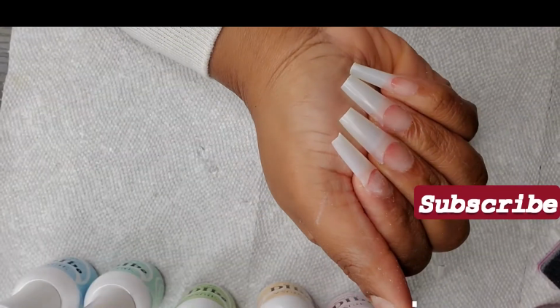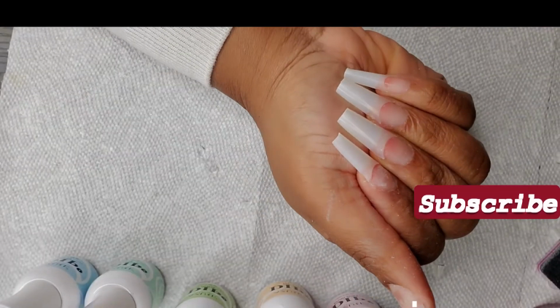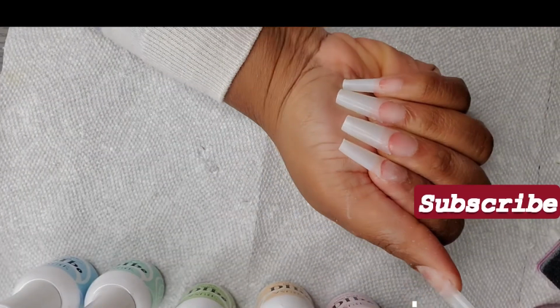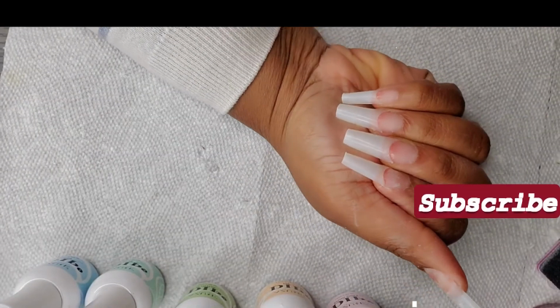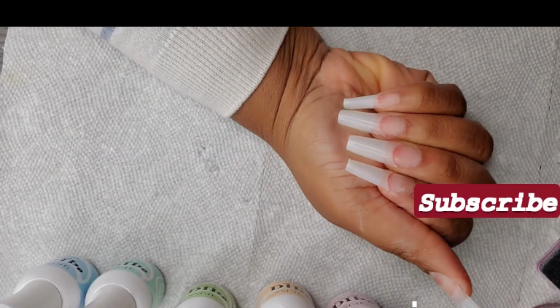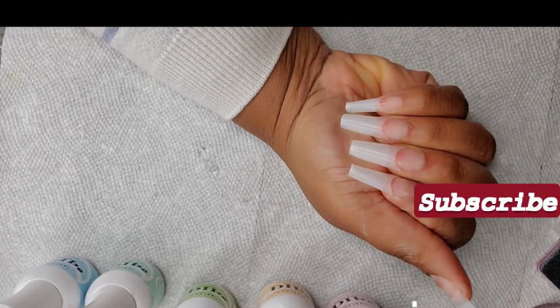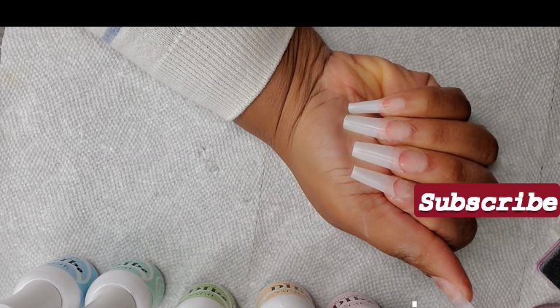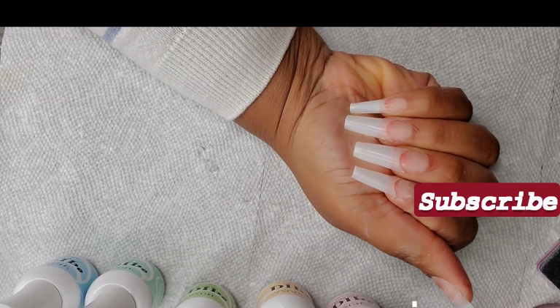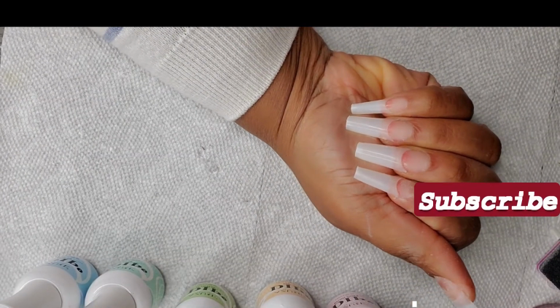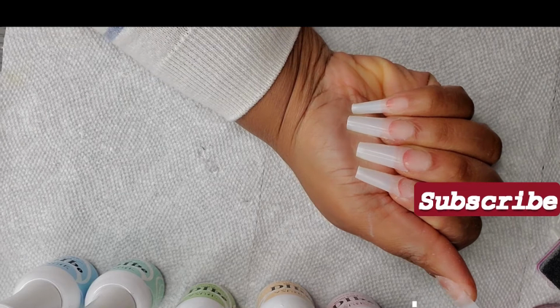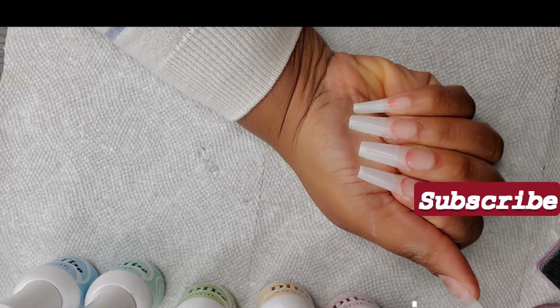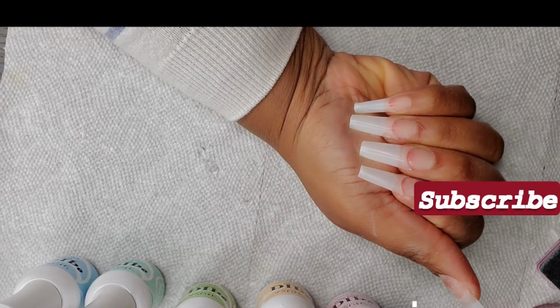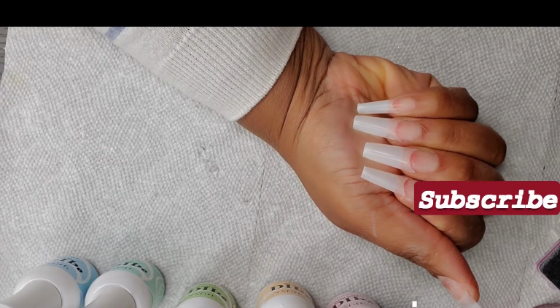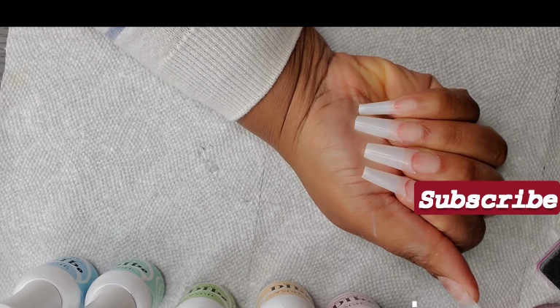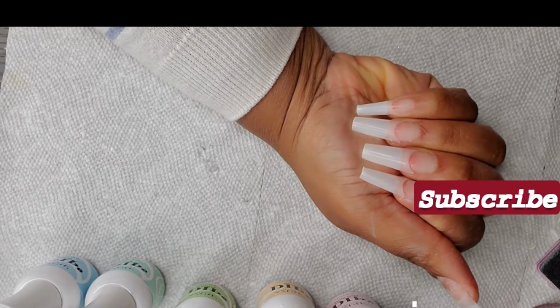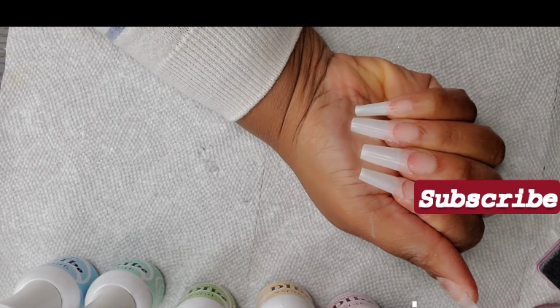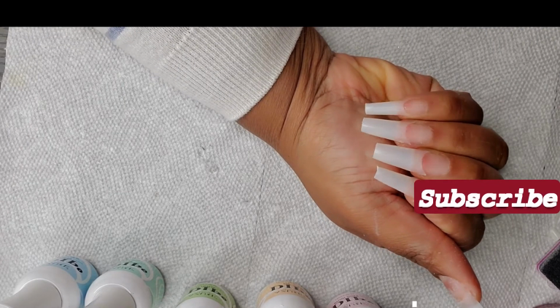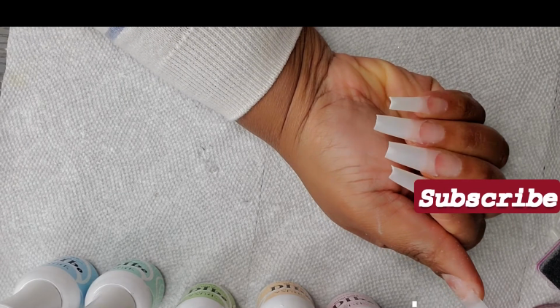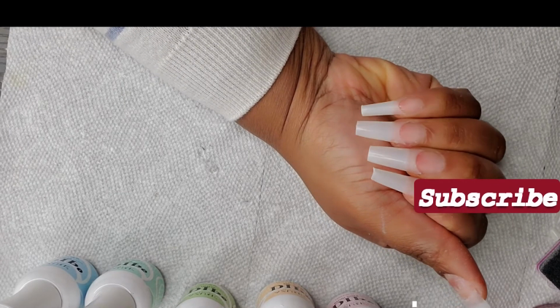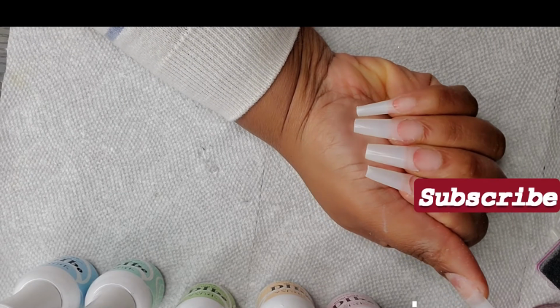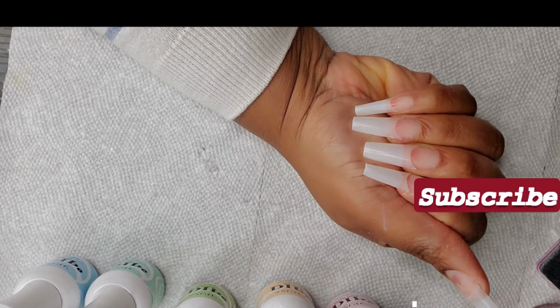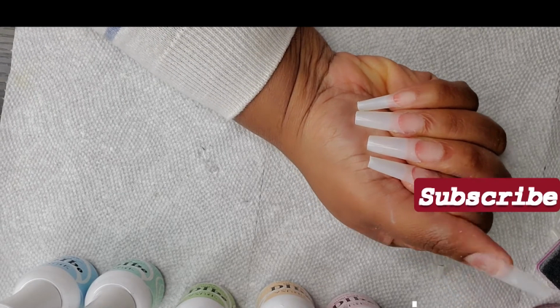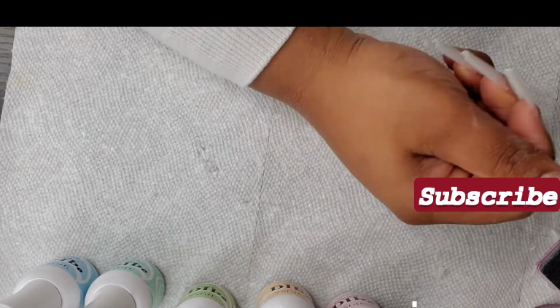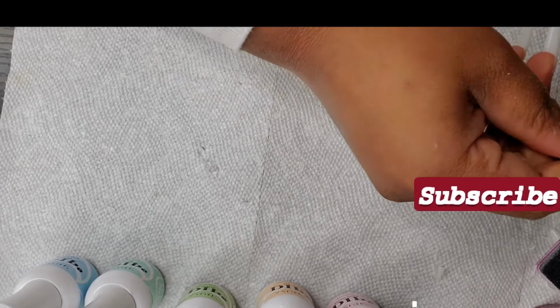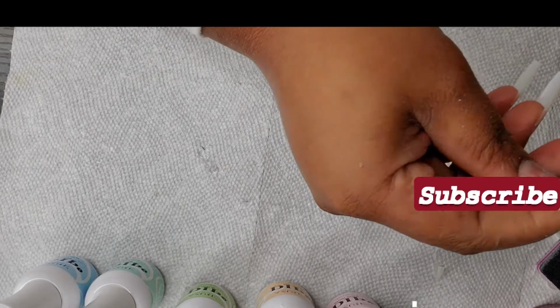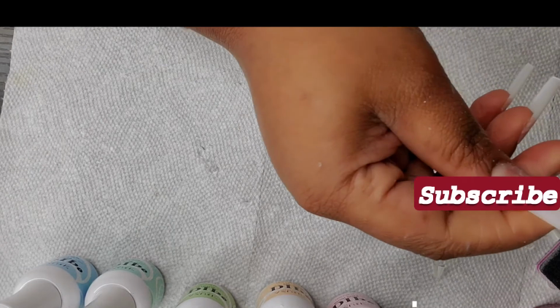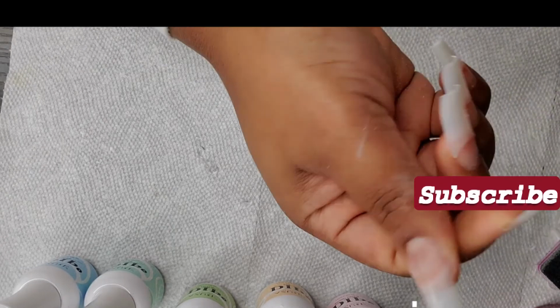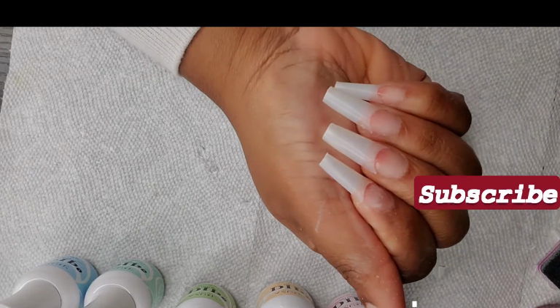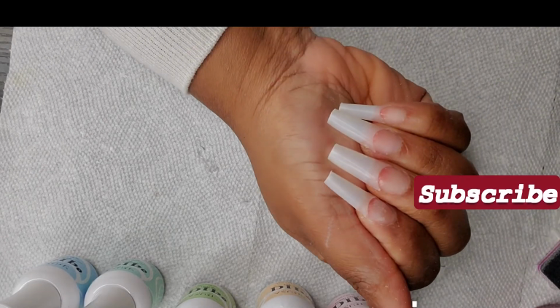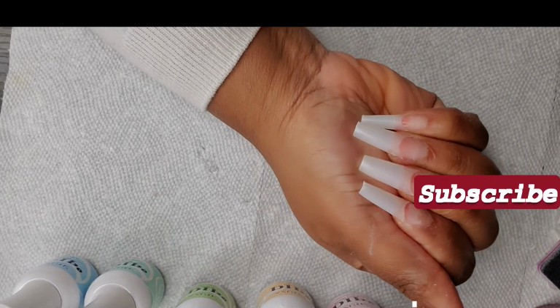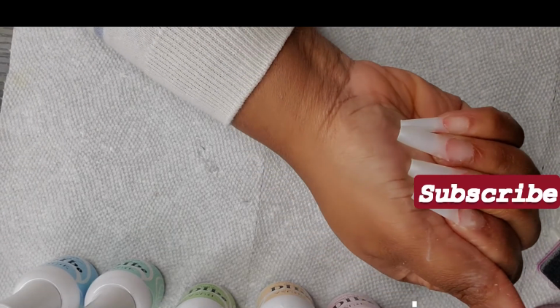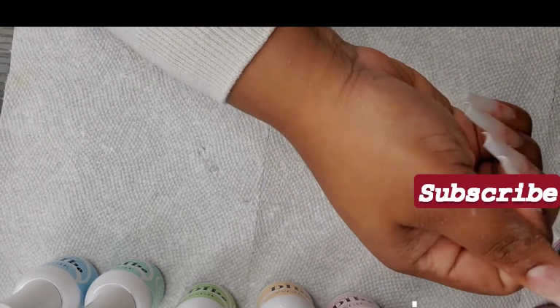Okay guys, so this is what the nails are looking like after I've shaped them. As I told you before, when you cut the stiletto nails you get the perfect coffin shape. They look so good.